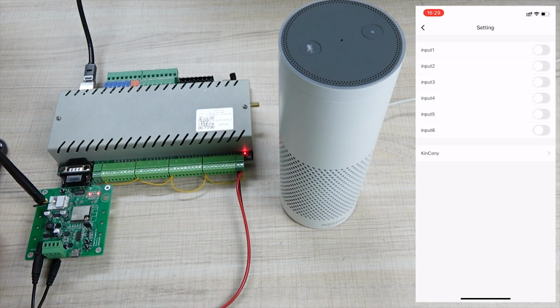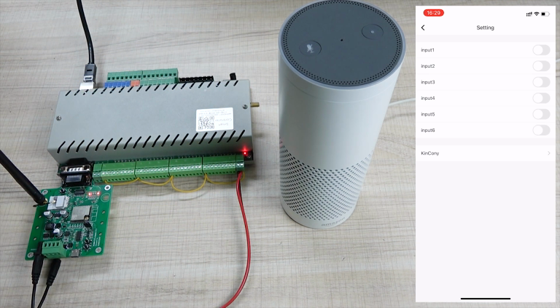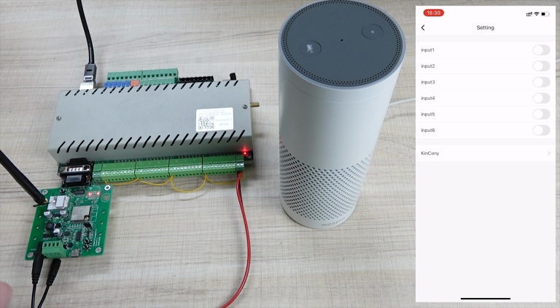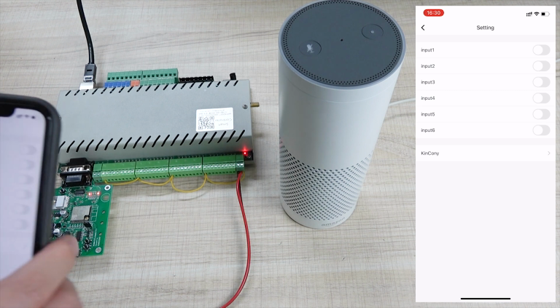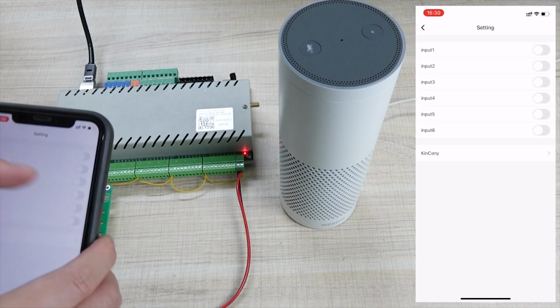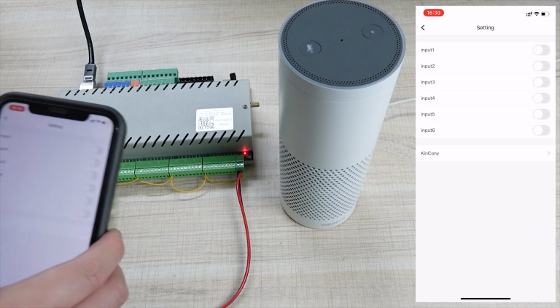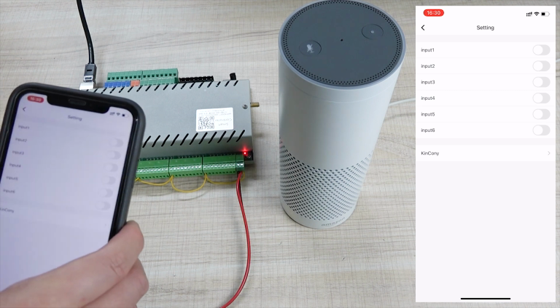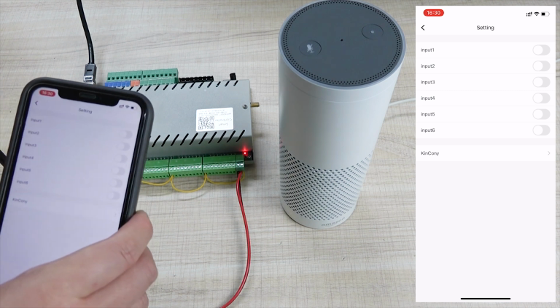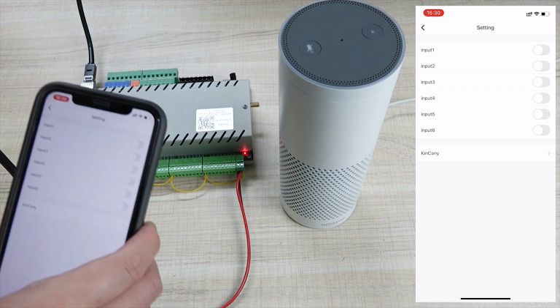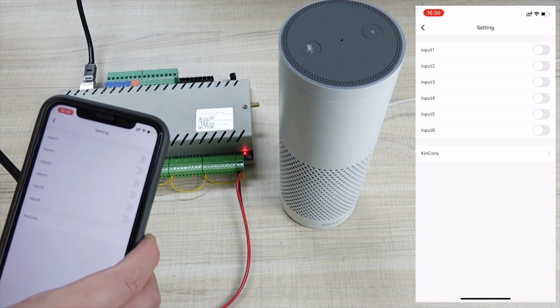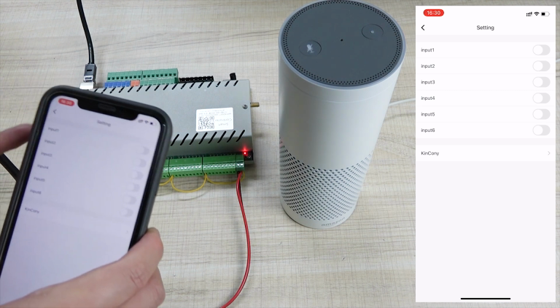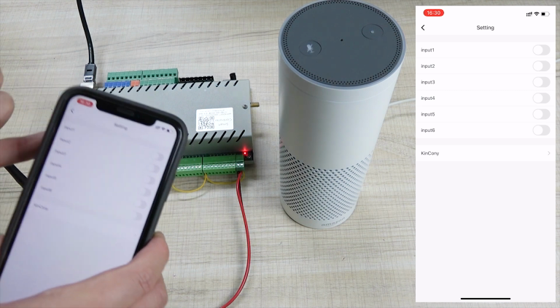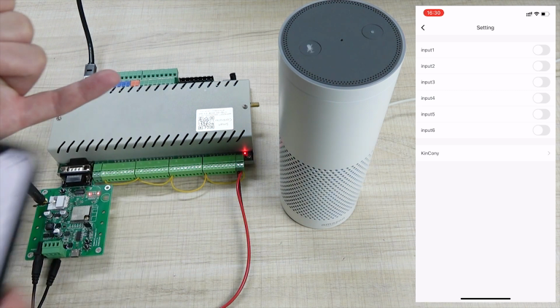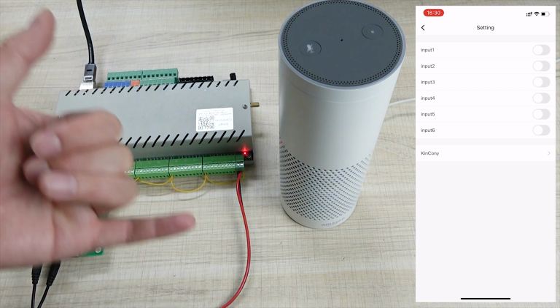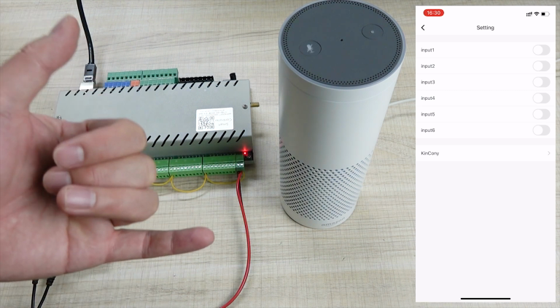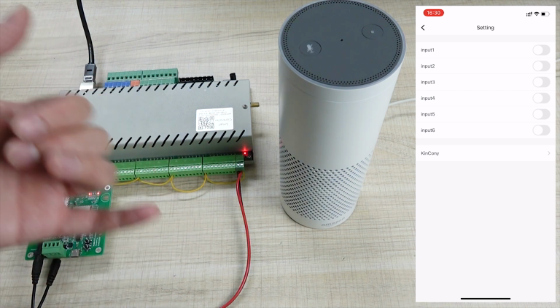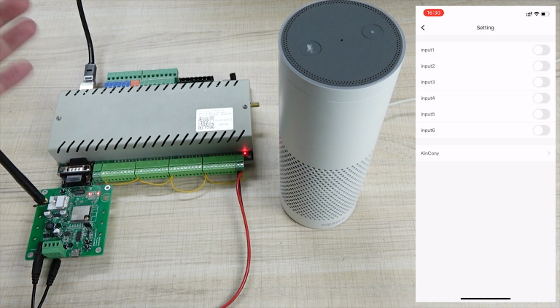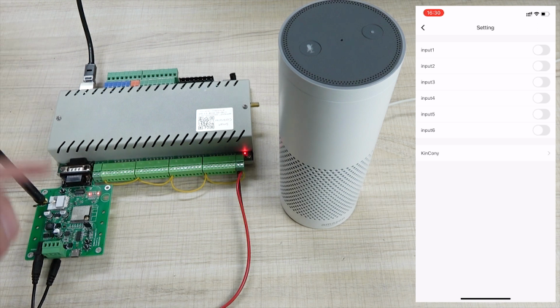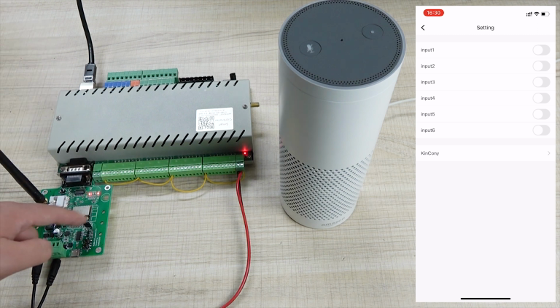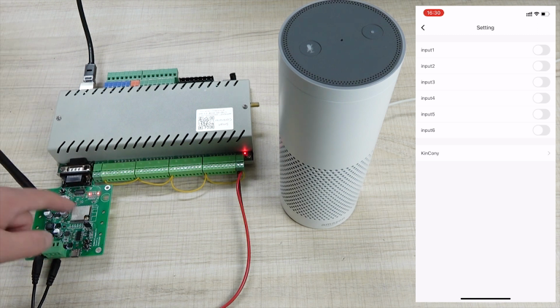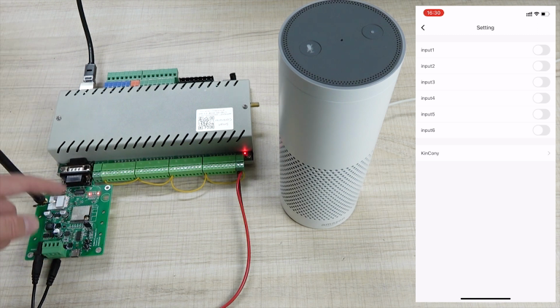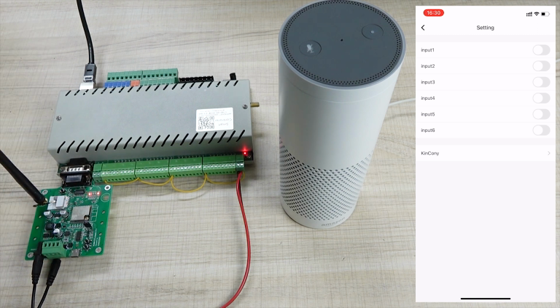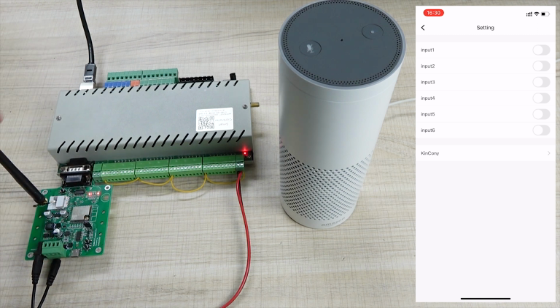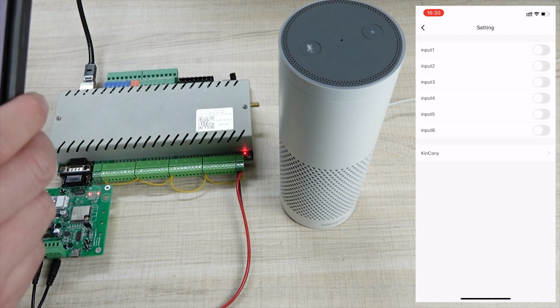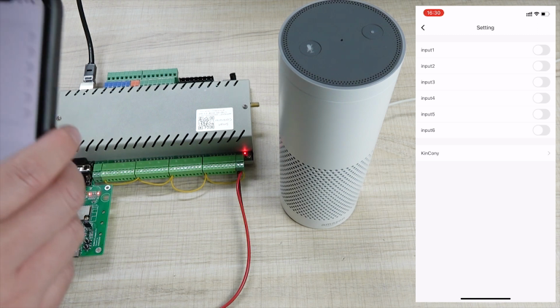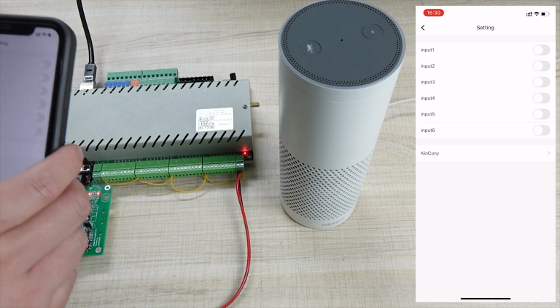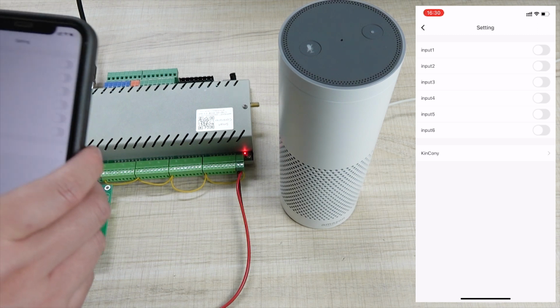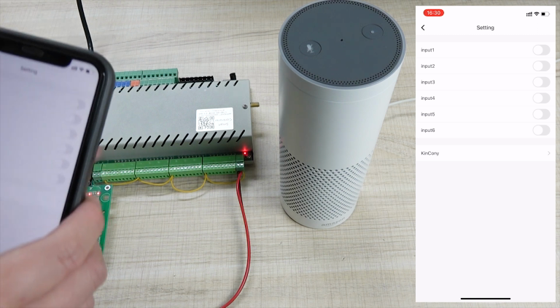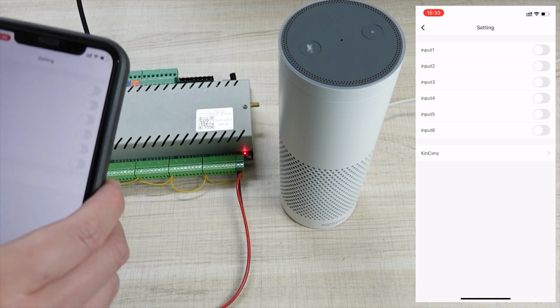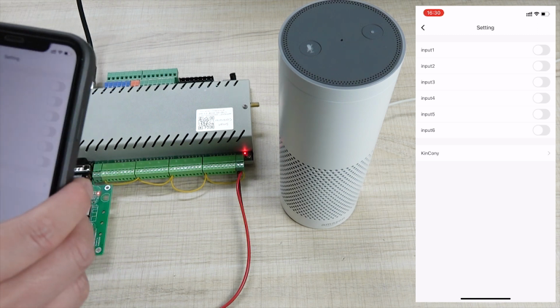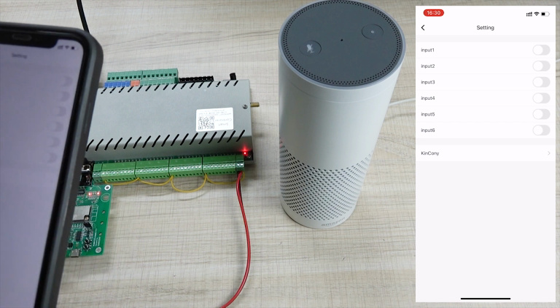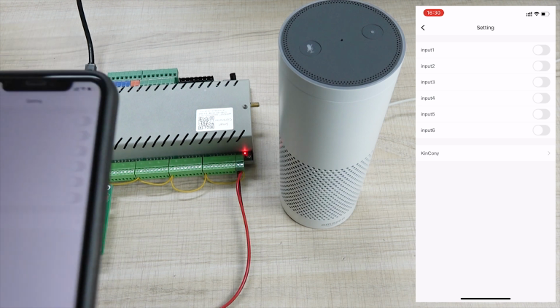And this update time is every six seconds. So we have written the code in Arduino so that it will update every six seconds. So this is how to use the 2-EAR and the voice control.